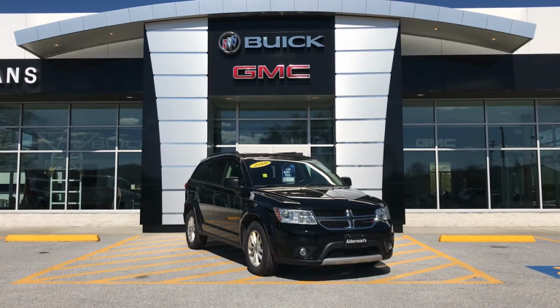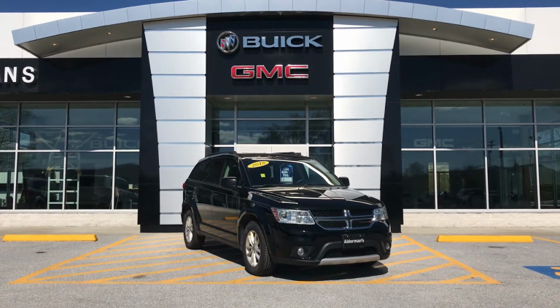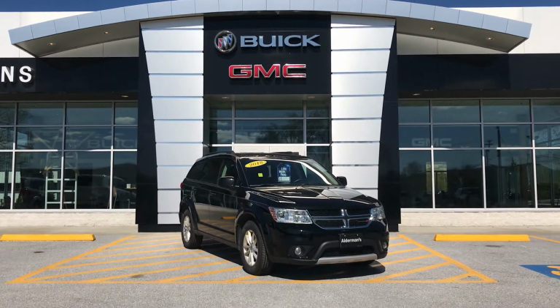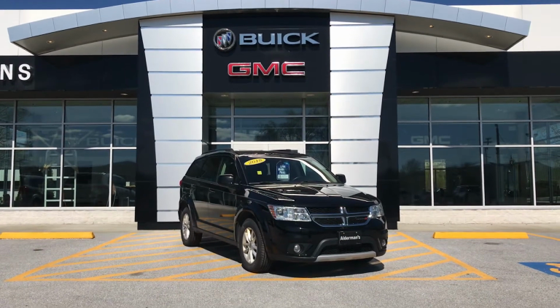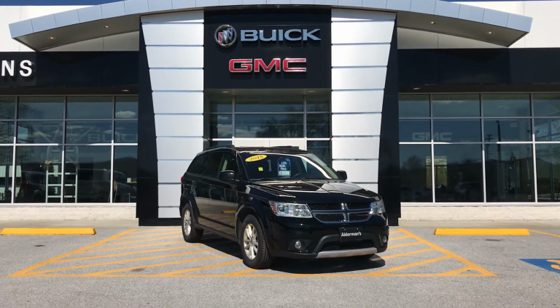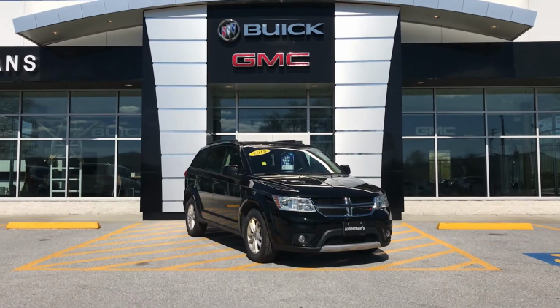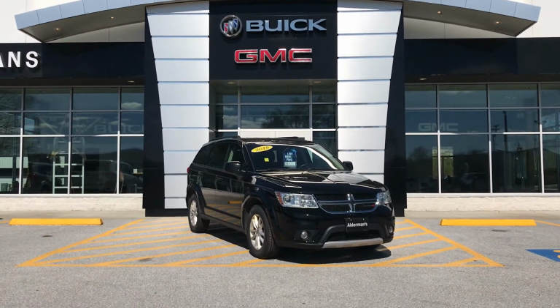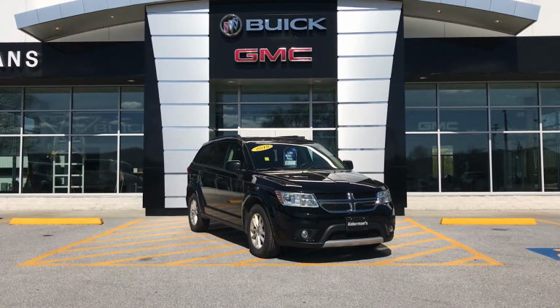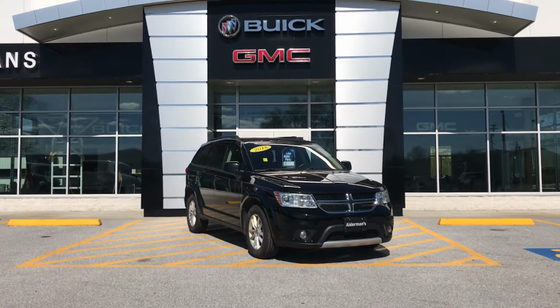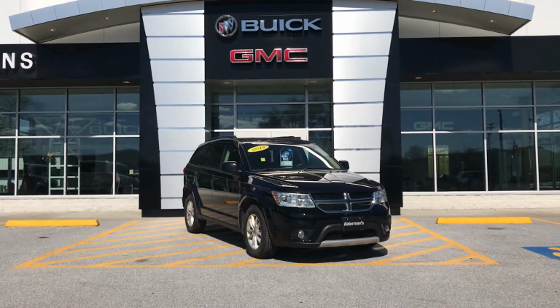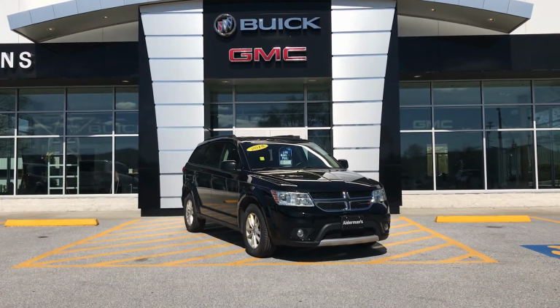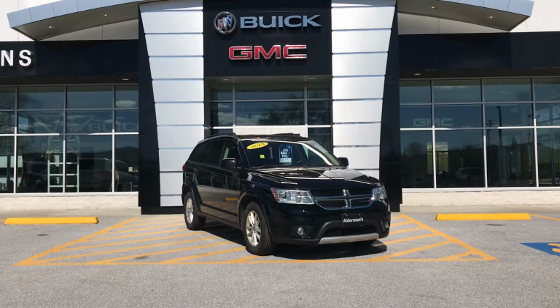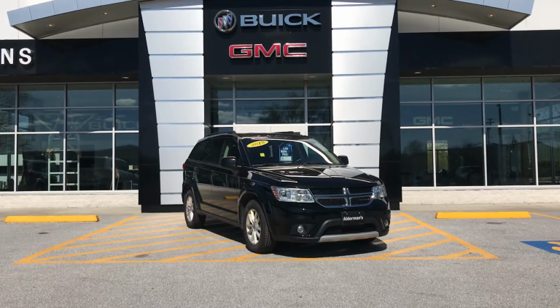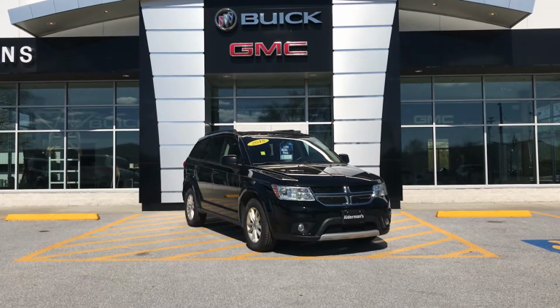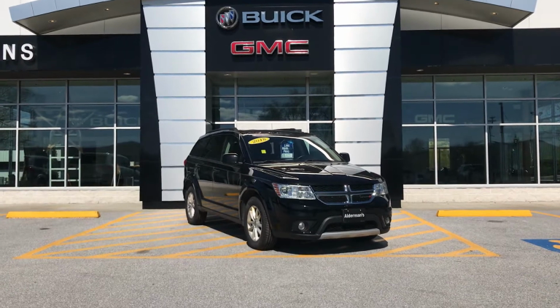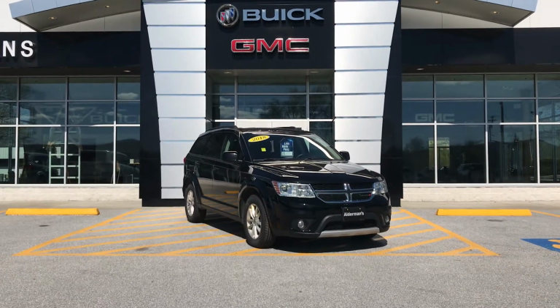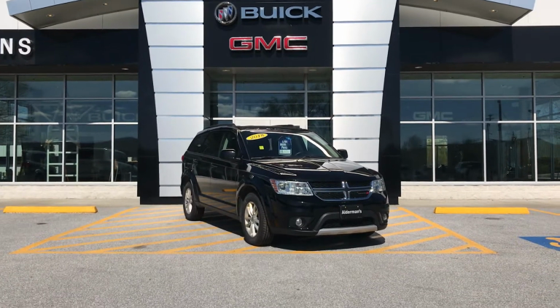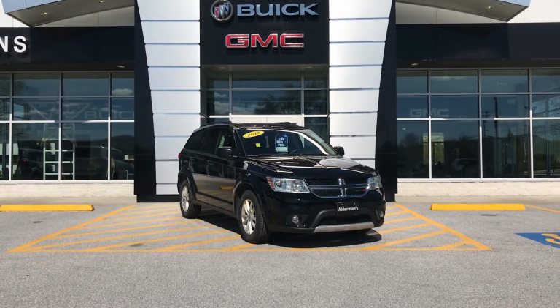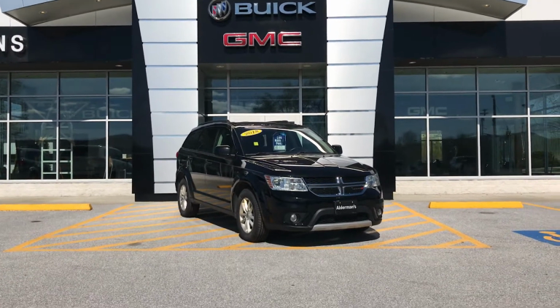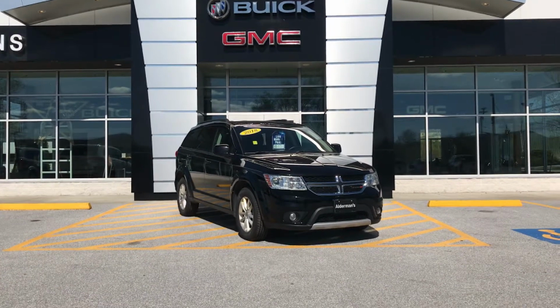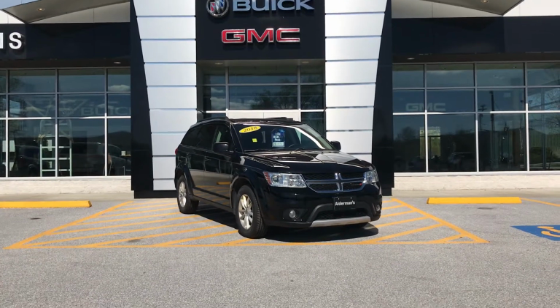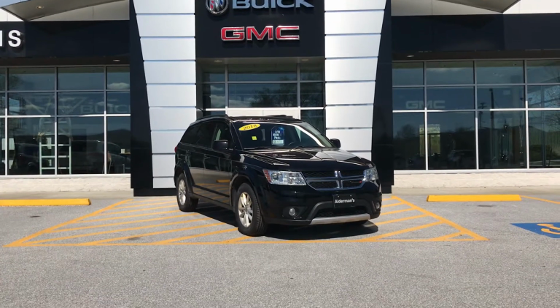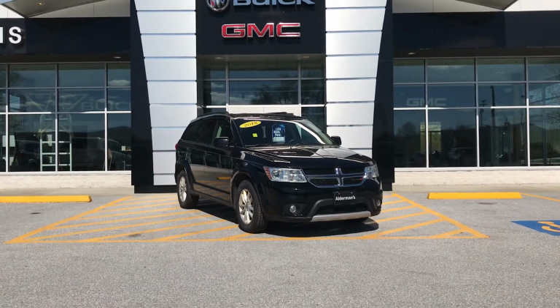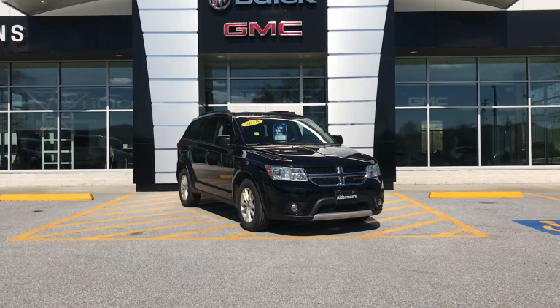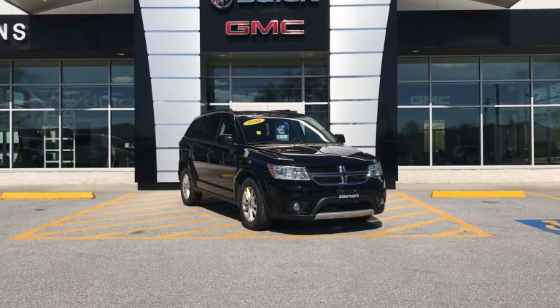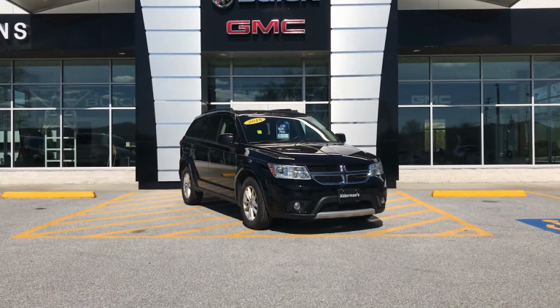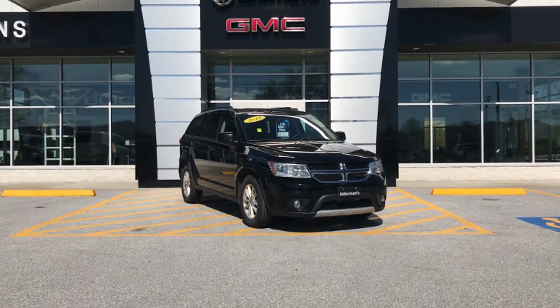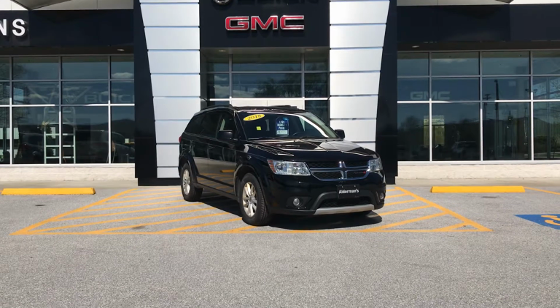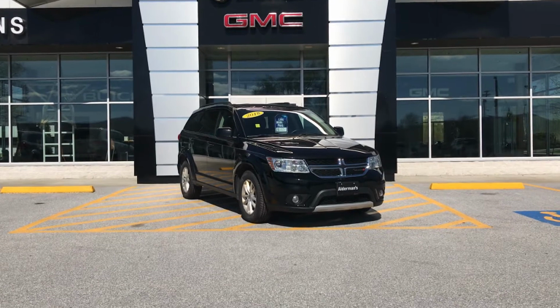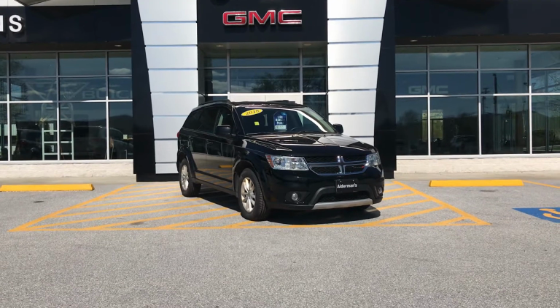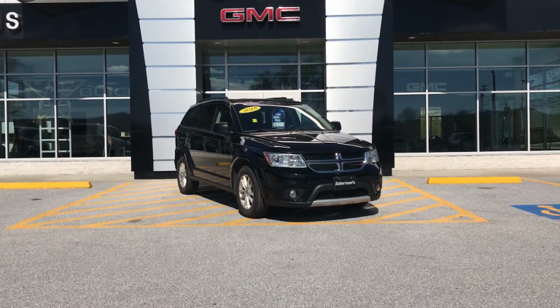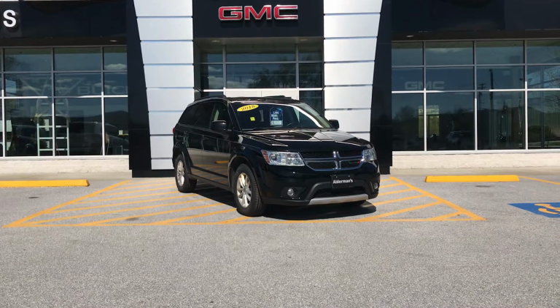Good afternoon, Michael. This is Eric down here at Alderman's Chevrolet Buick GMC, Rutland, Vermont's favorite car dealership, where we are known for awesome deals and fabulous service.